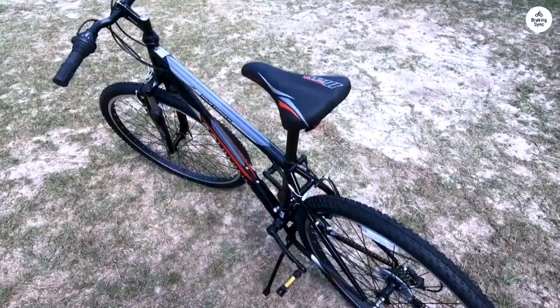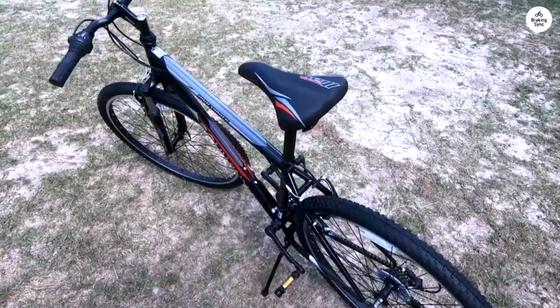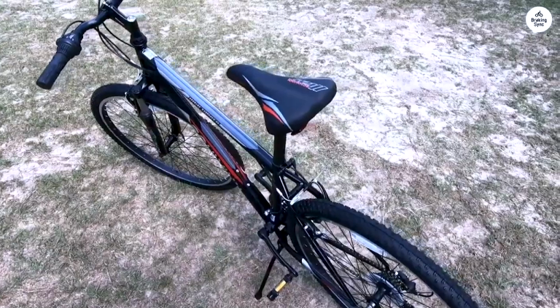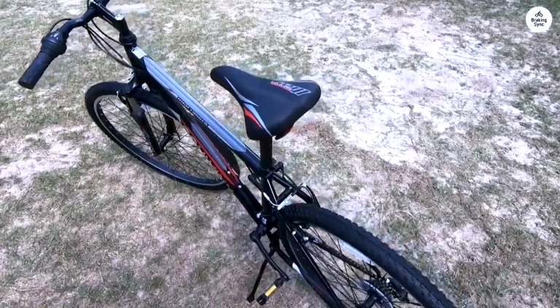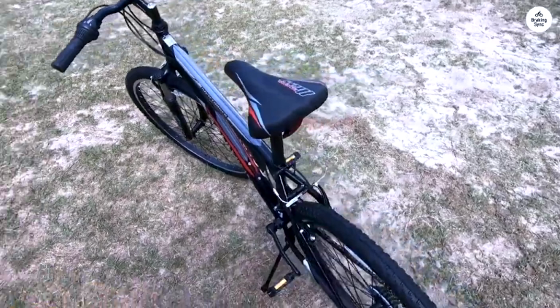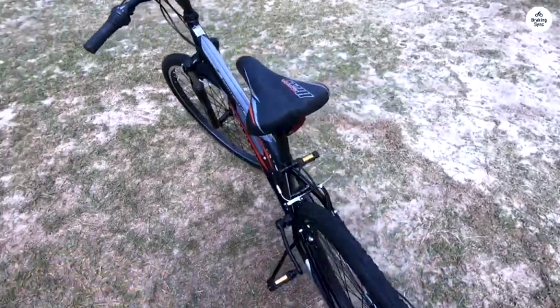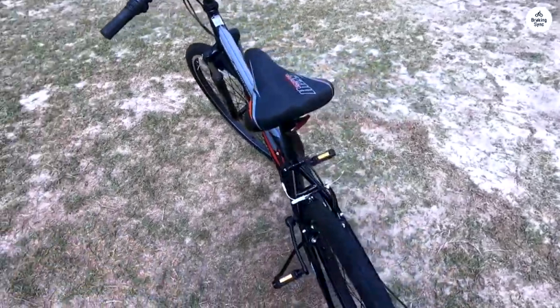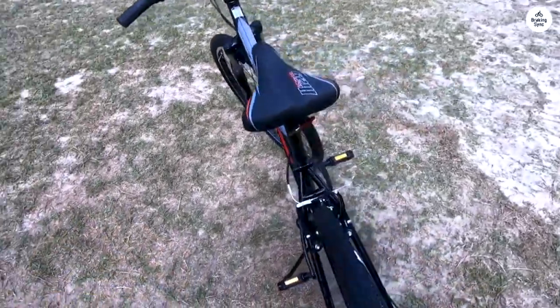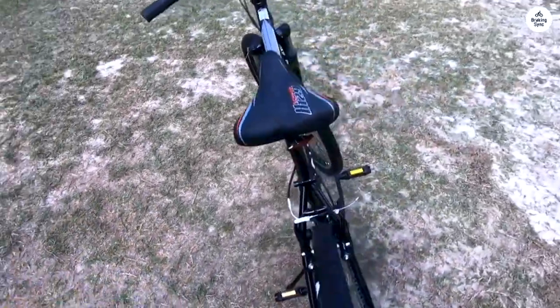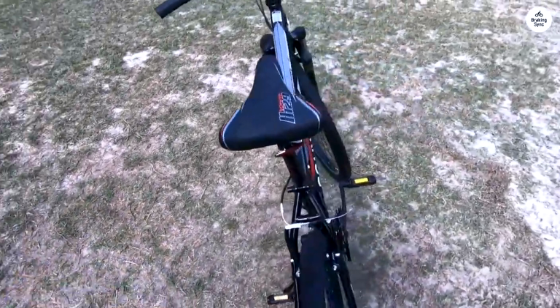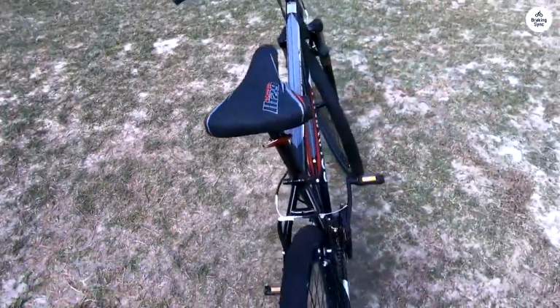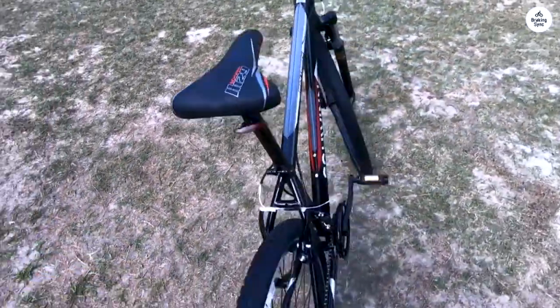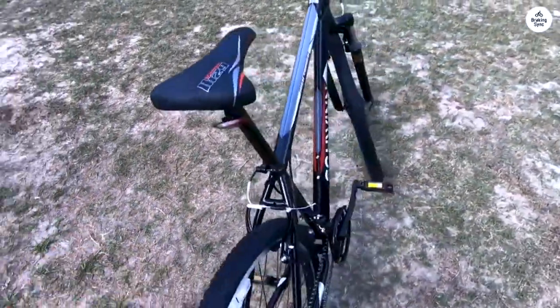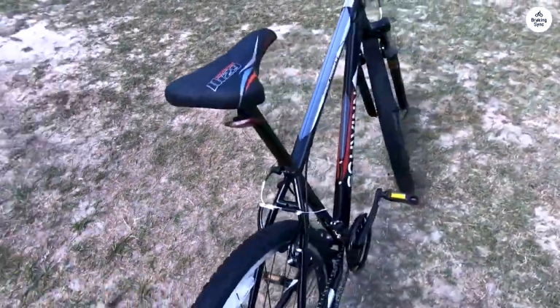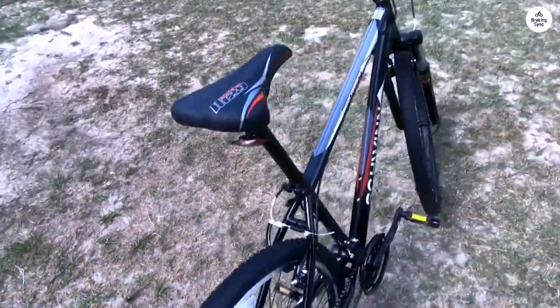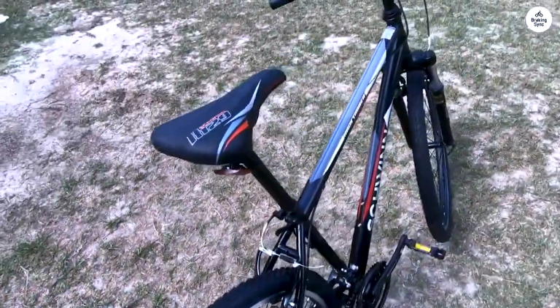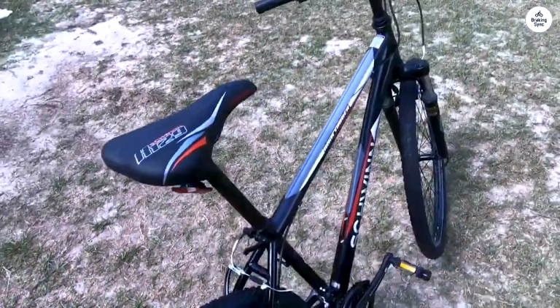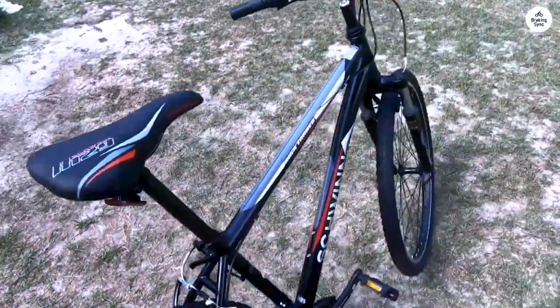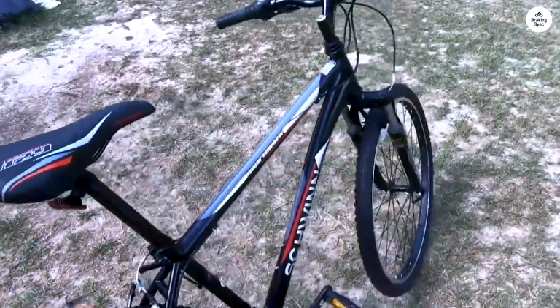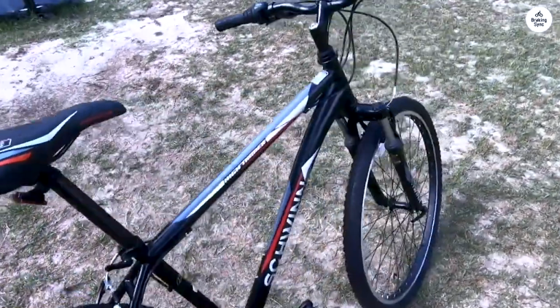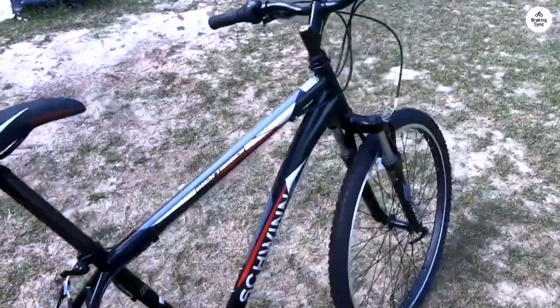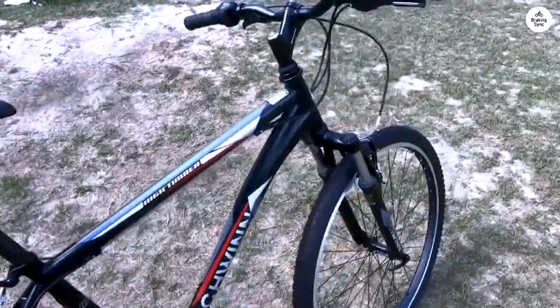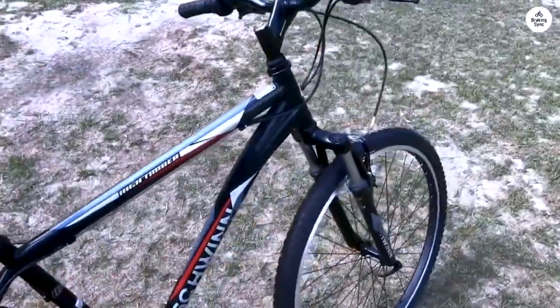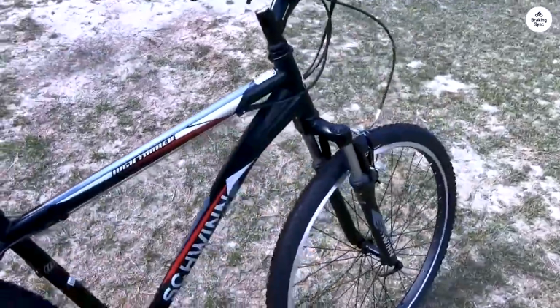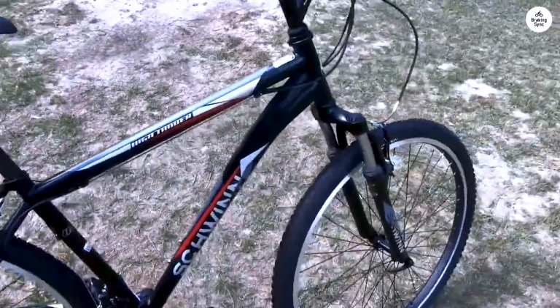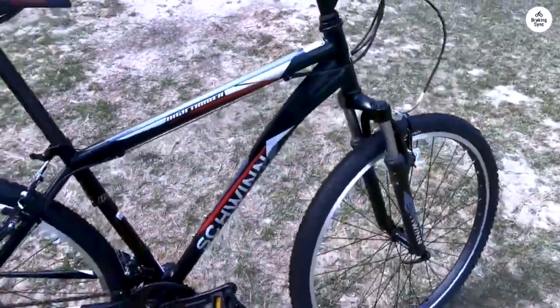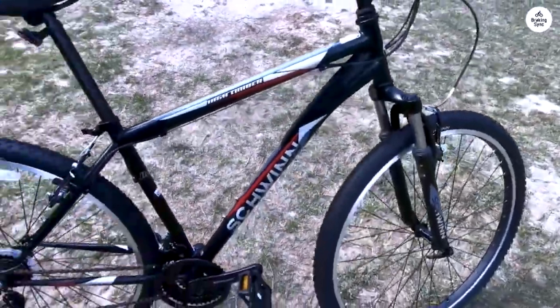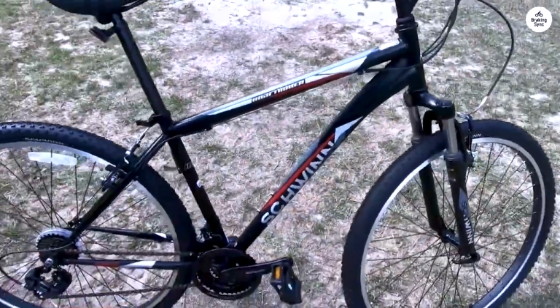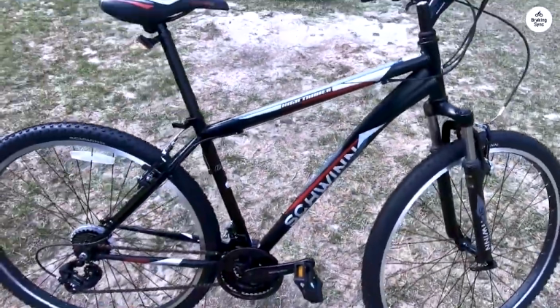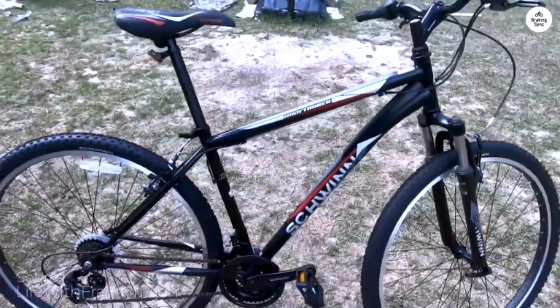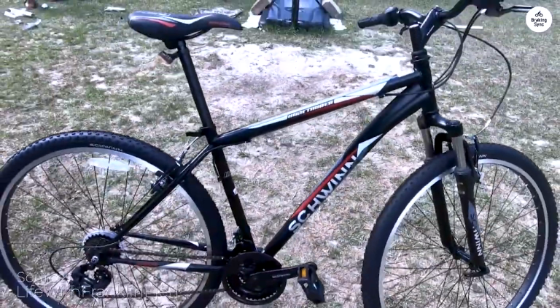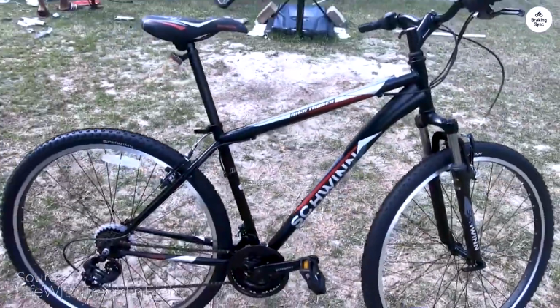Impressively packaged, the Schwinn High Timber arrived with each part neatly wrapped and unblemished. Not a single break or scratch inside upon inspection.